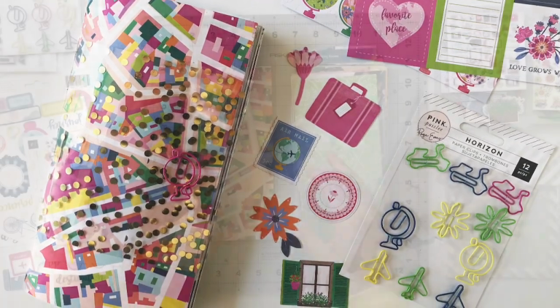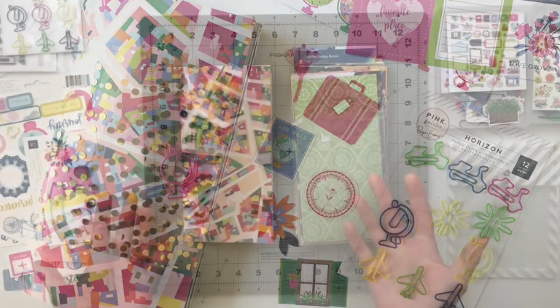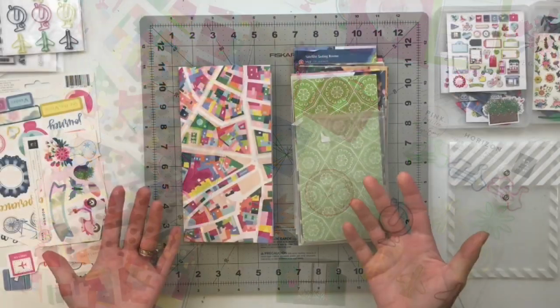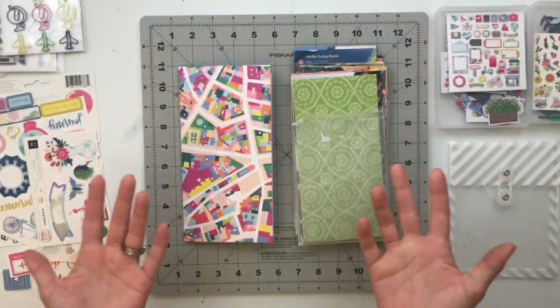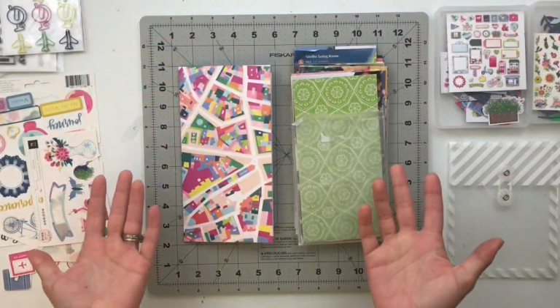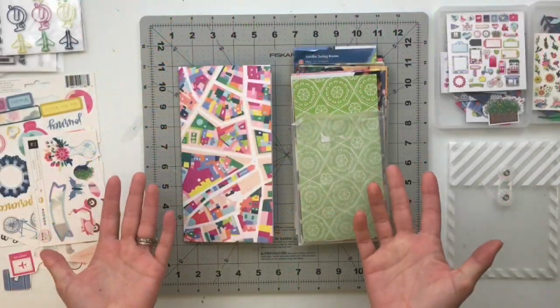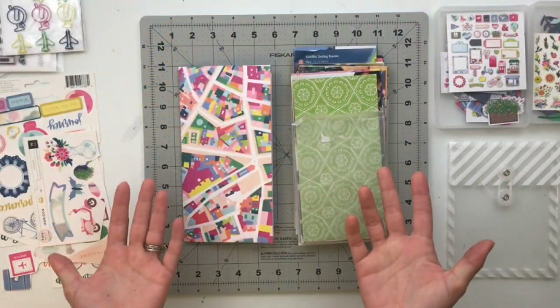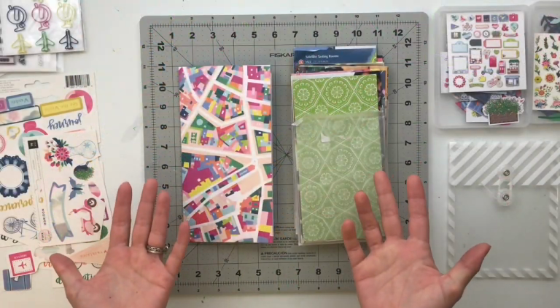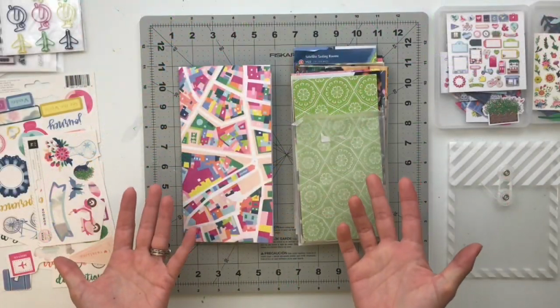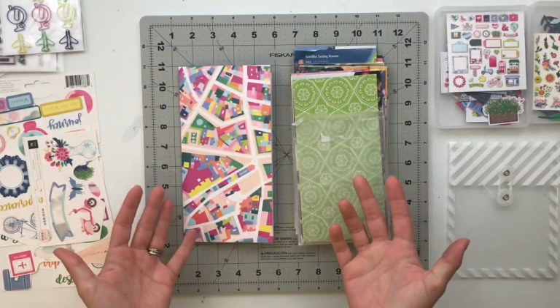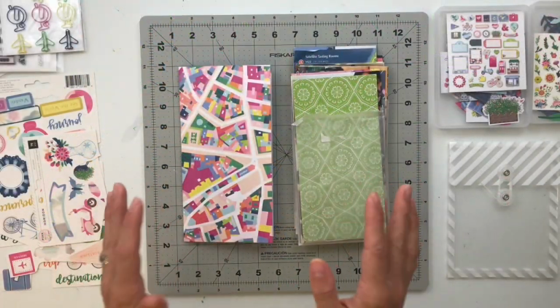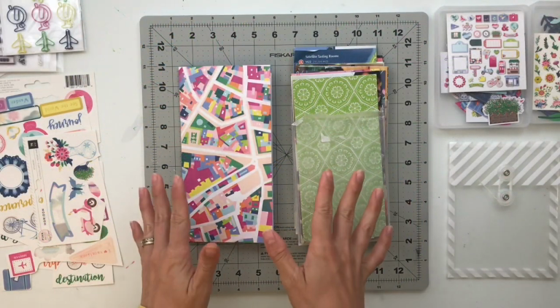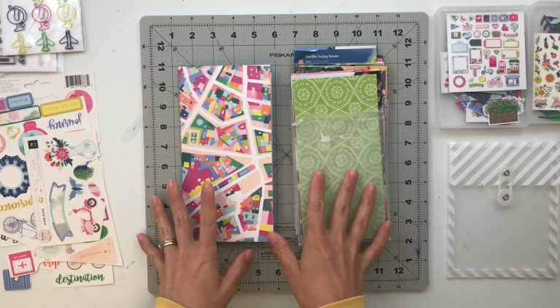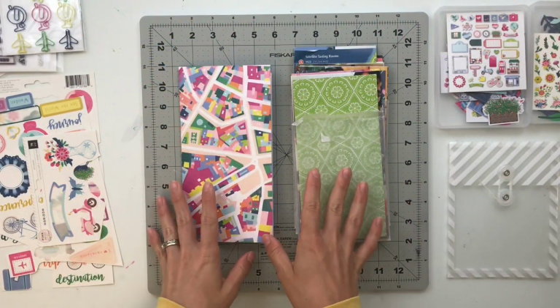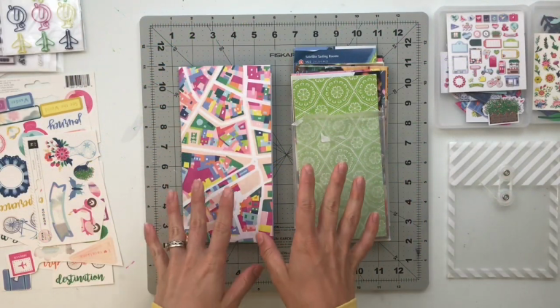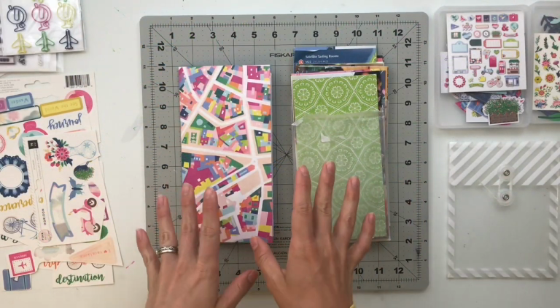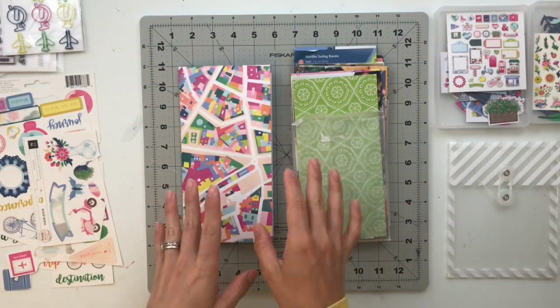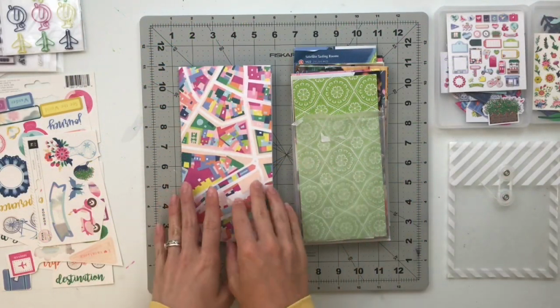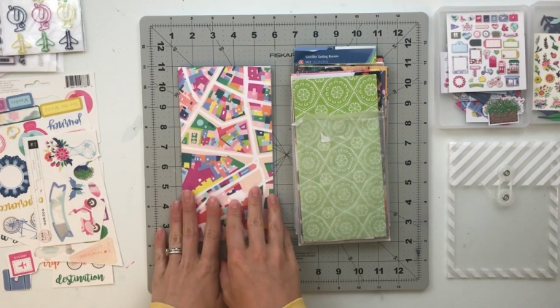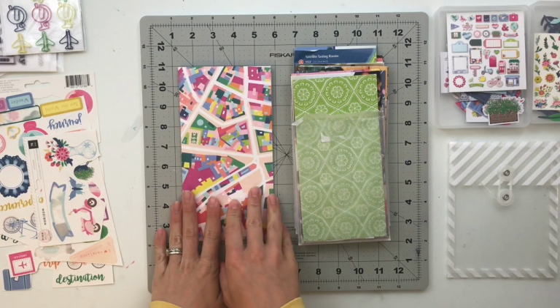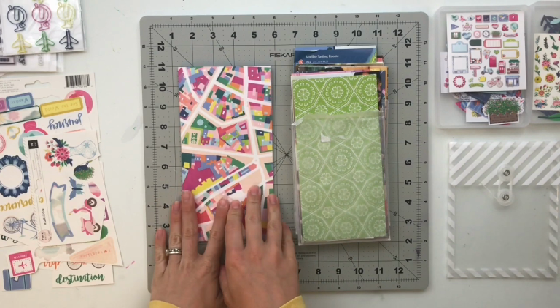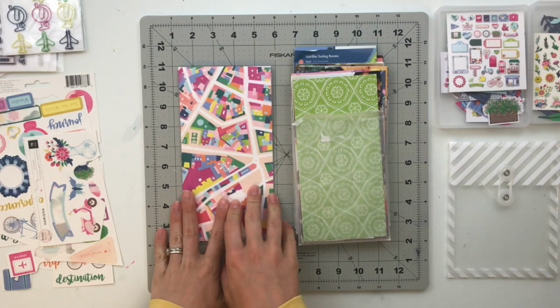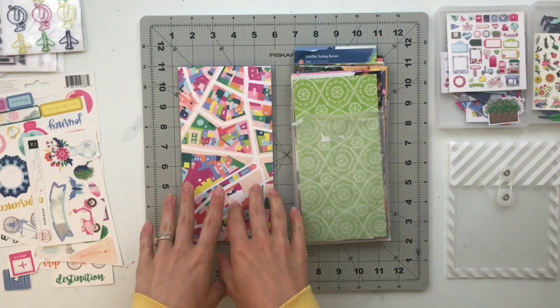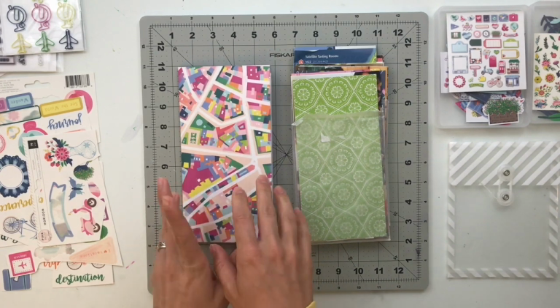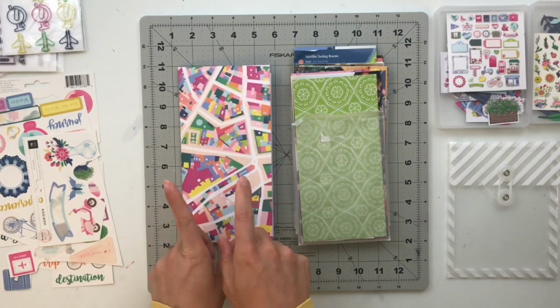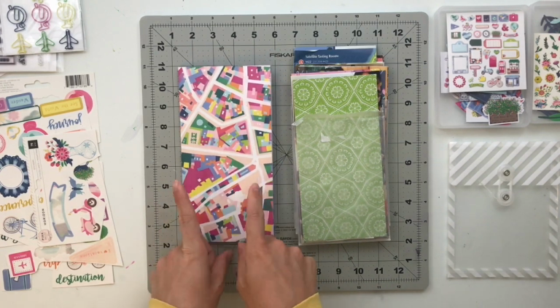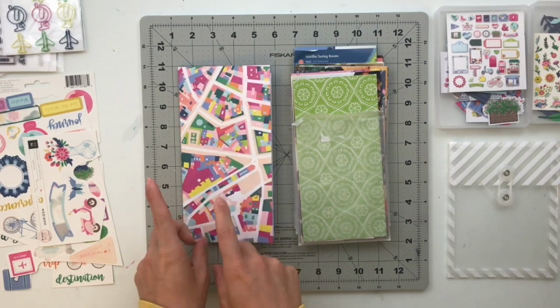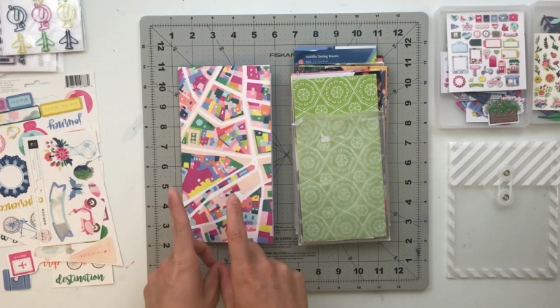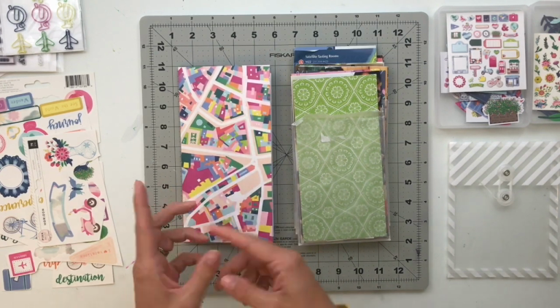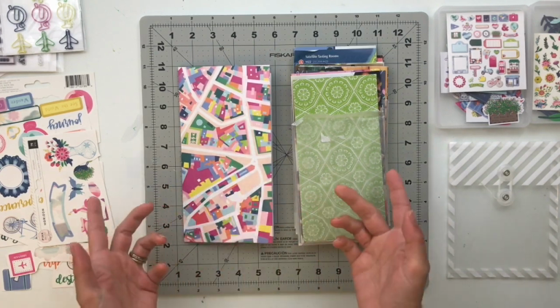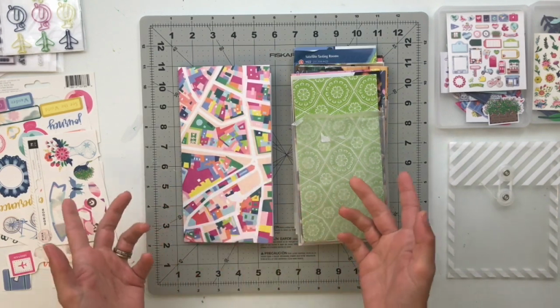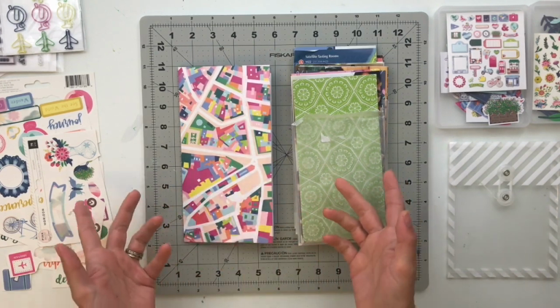Hello friends, welcome back to my crafty space. My name is Crystal and today I am excited to share a new project that I'm going to be working on throughout the course of this month.